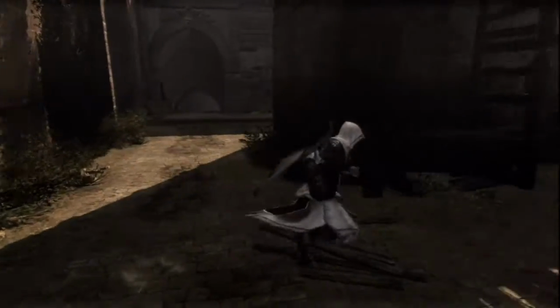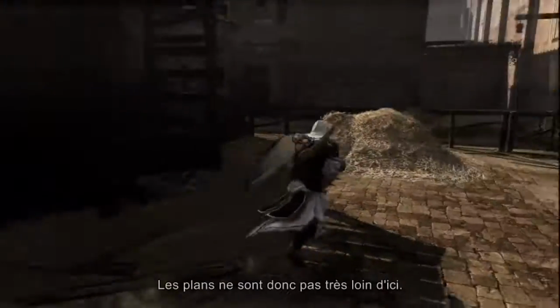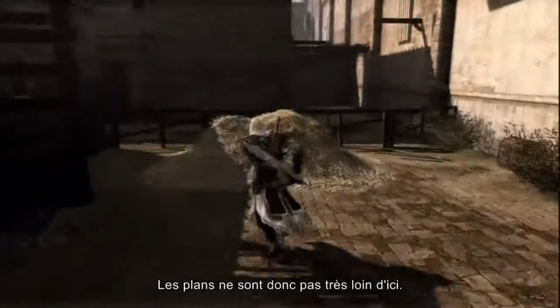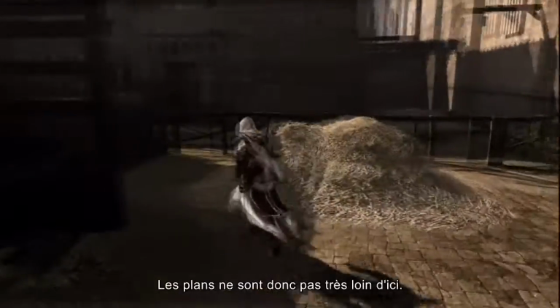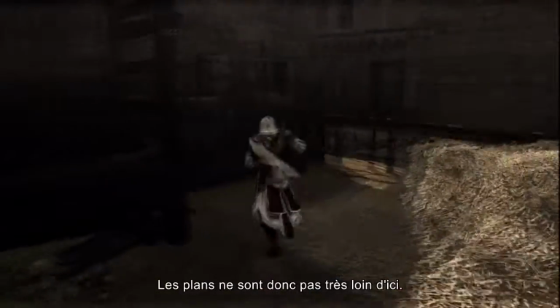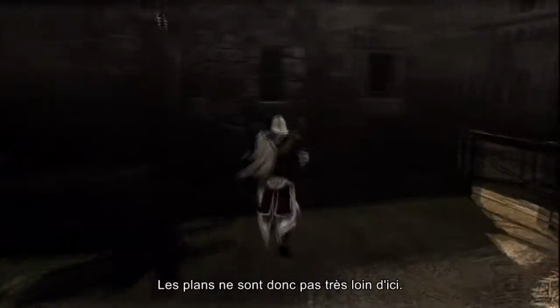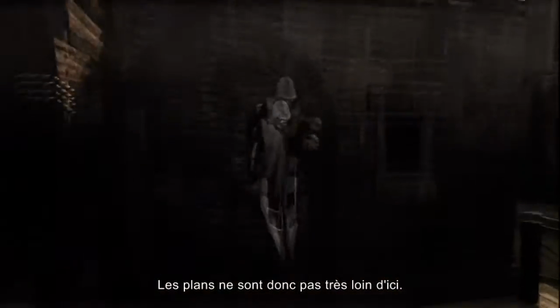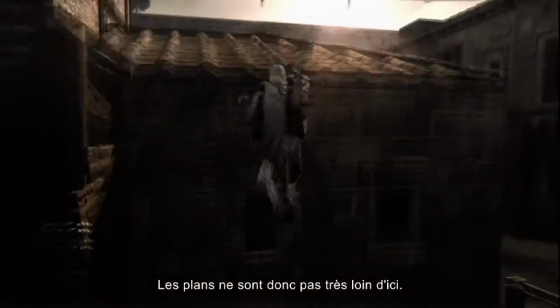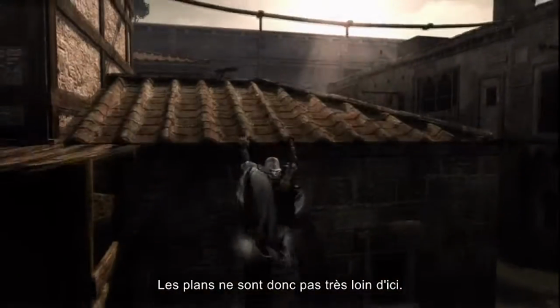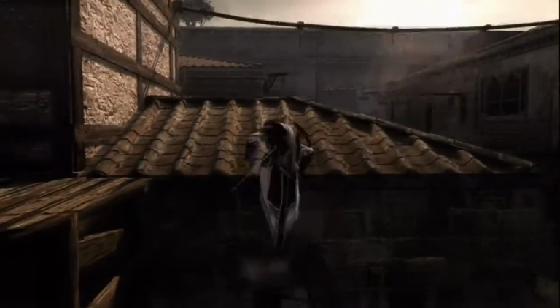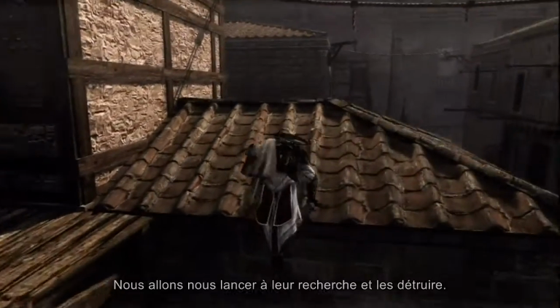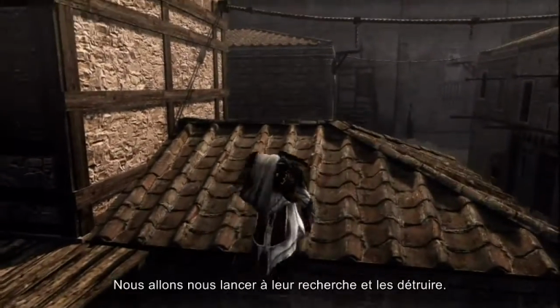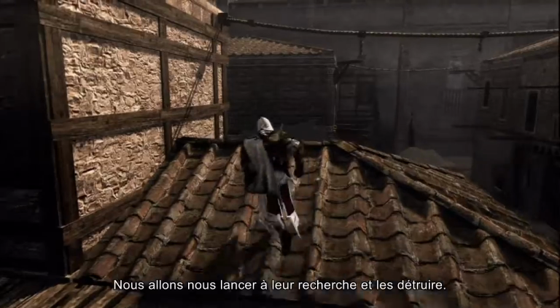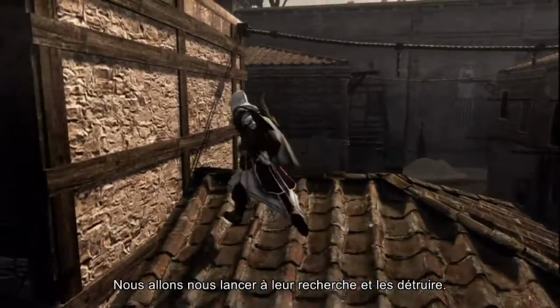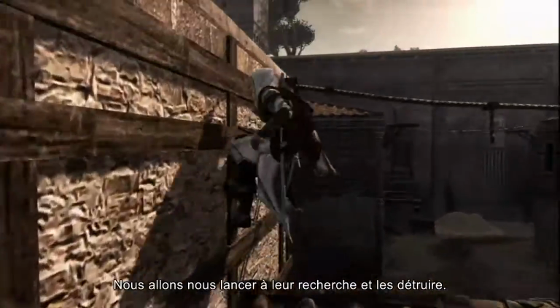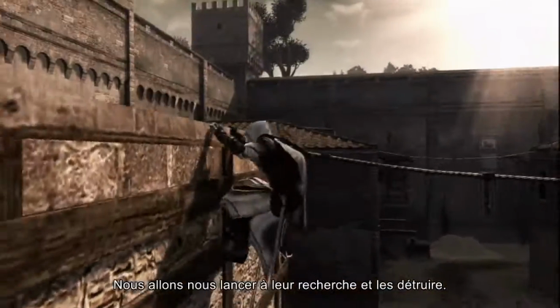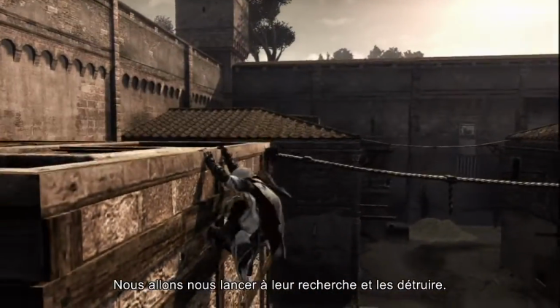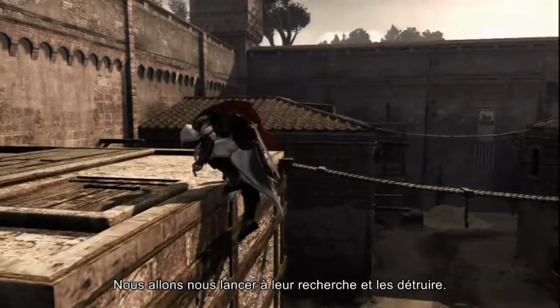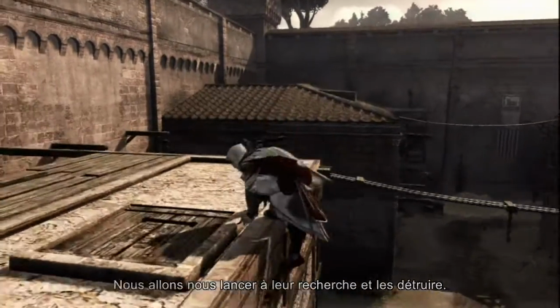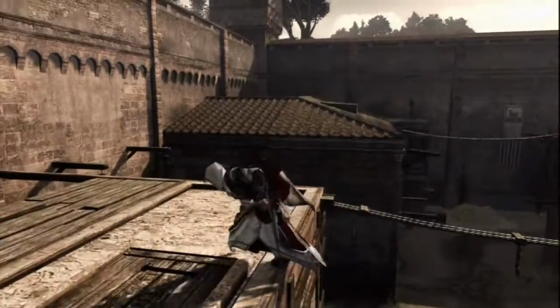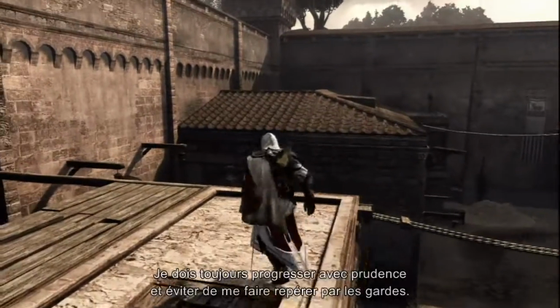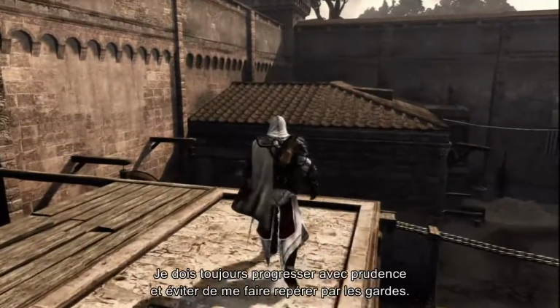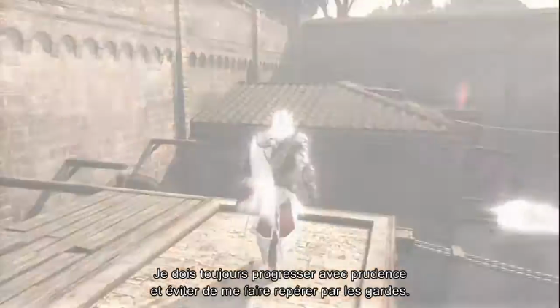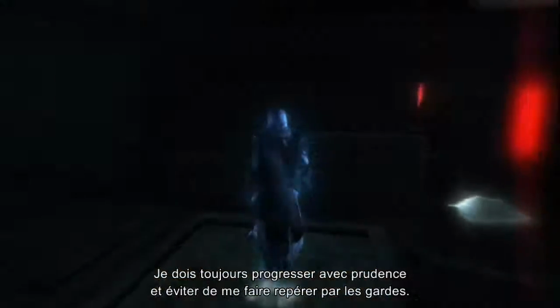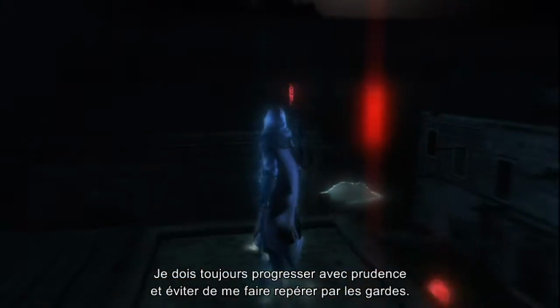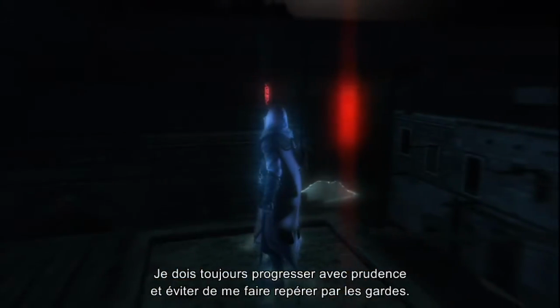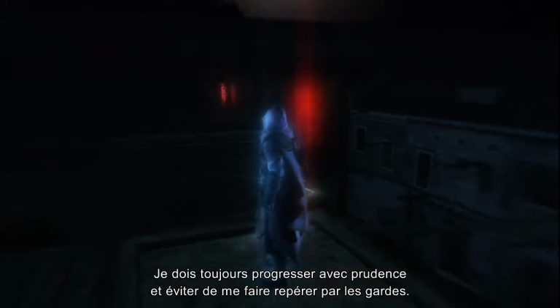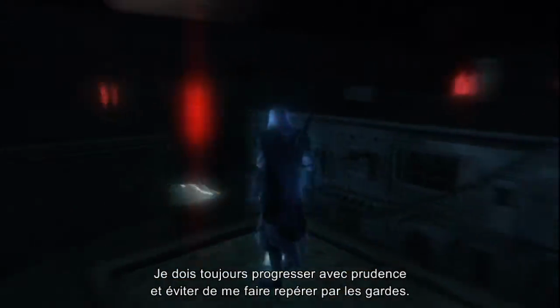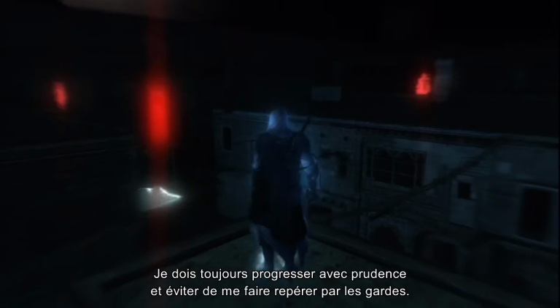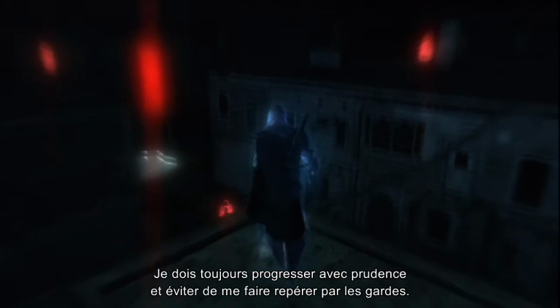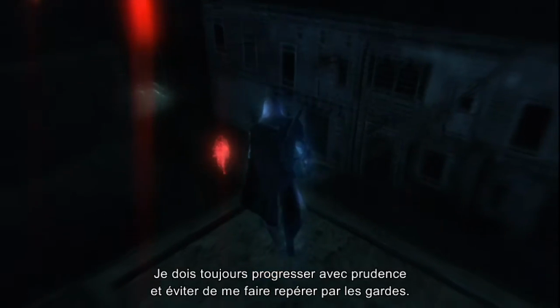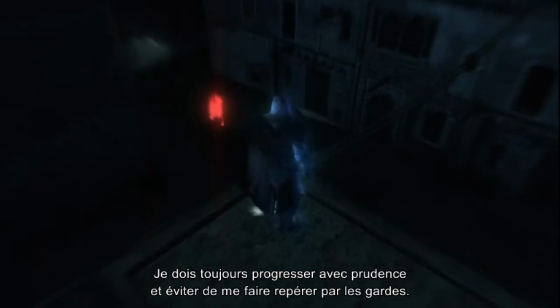So the blueprints are not far from here. Let's subtly make our way towards them and reduce them to ashes. I still need to be stealthy here and avoid getting spotted by any guards.